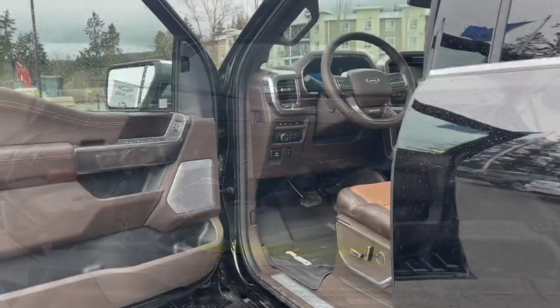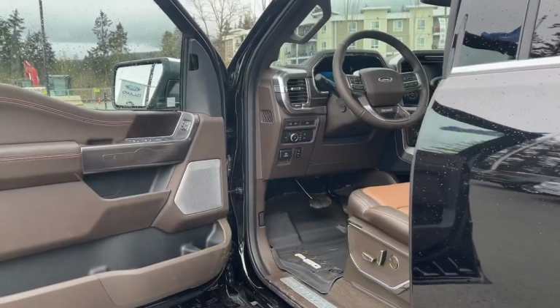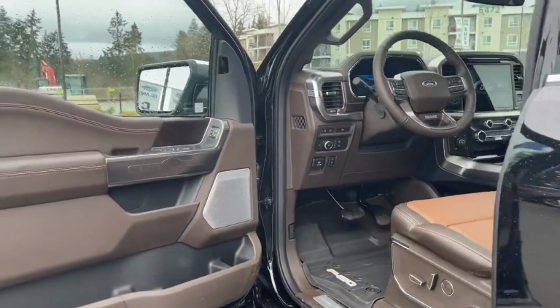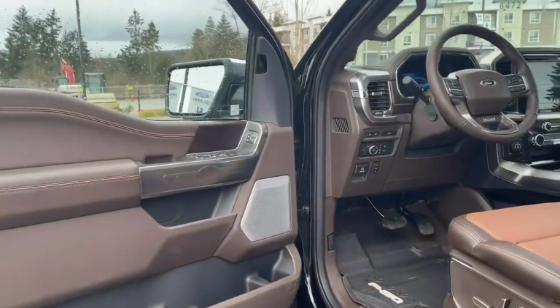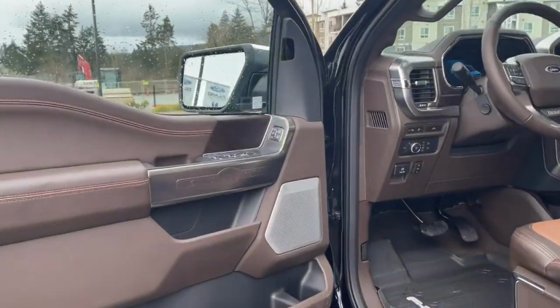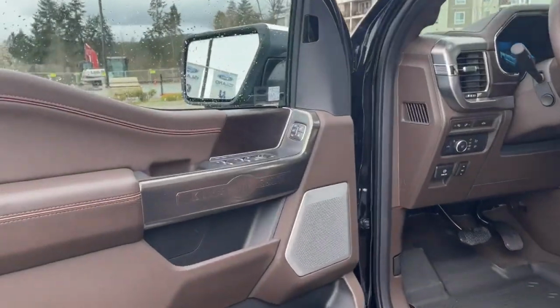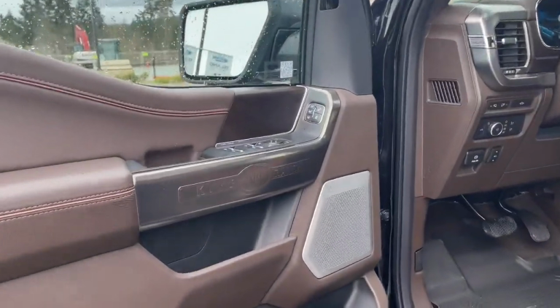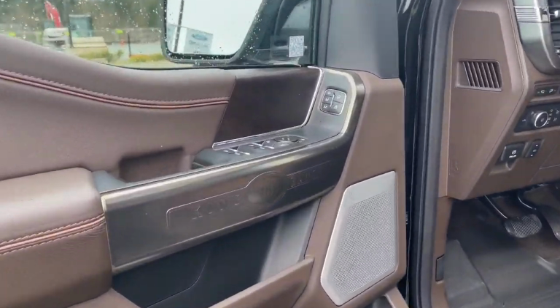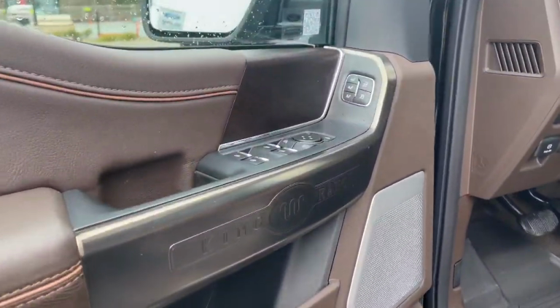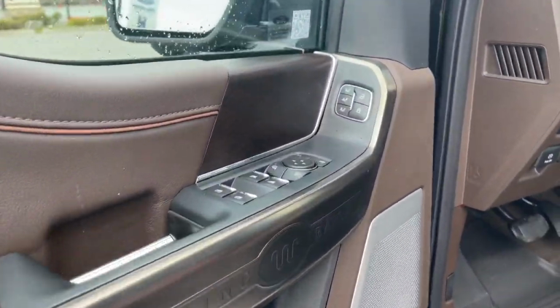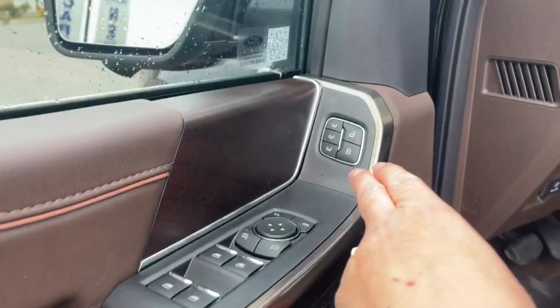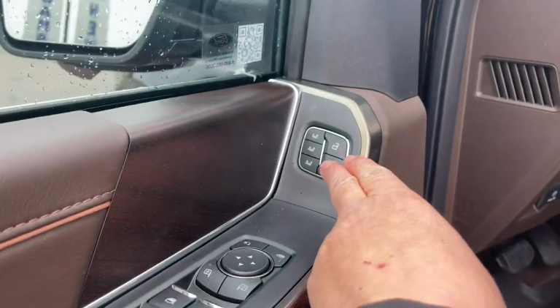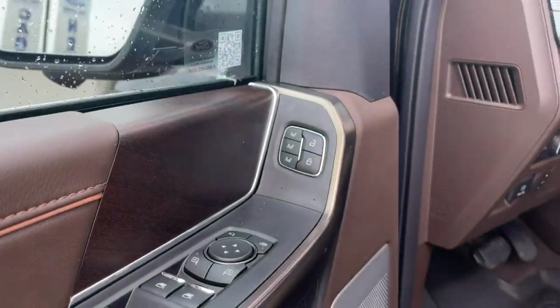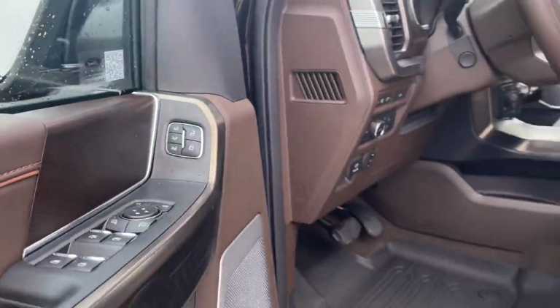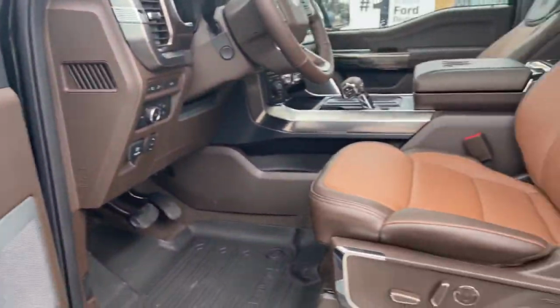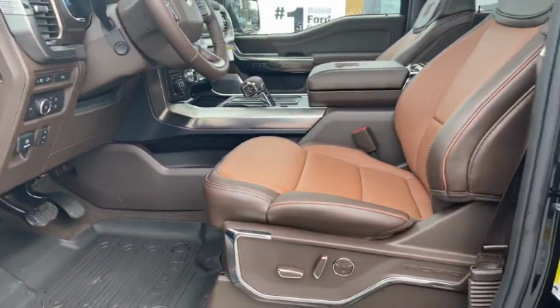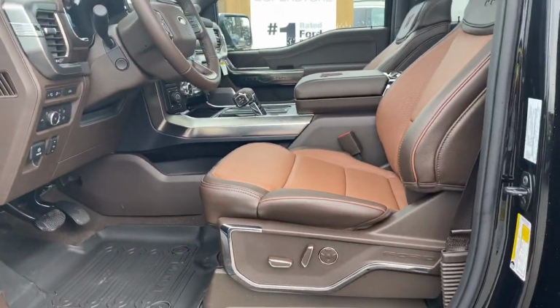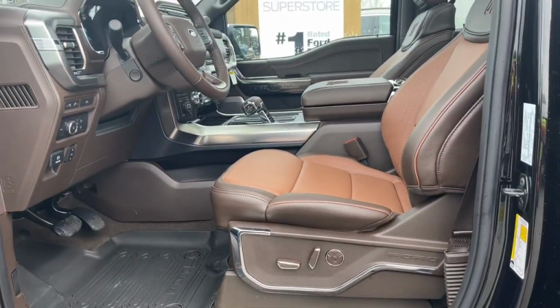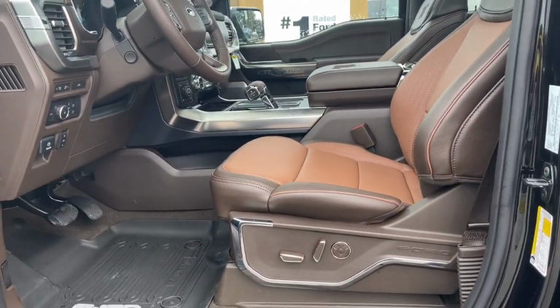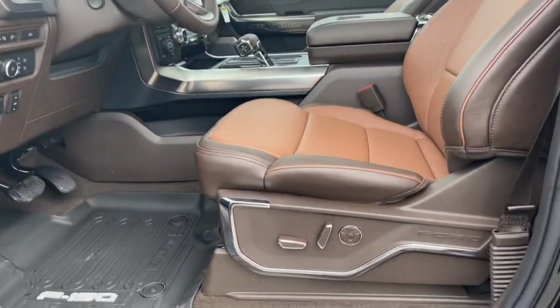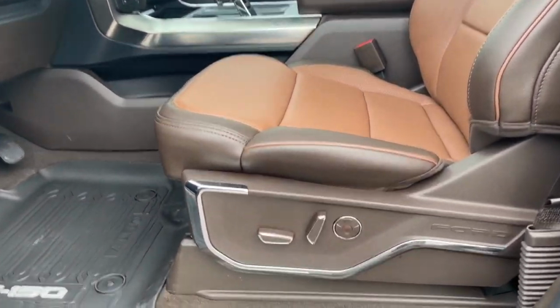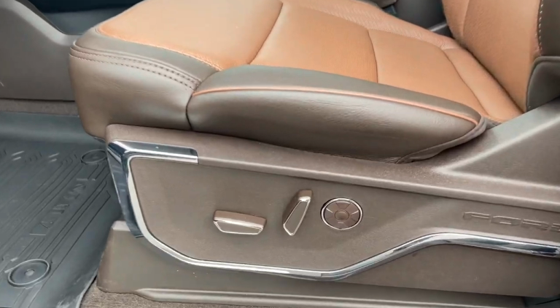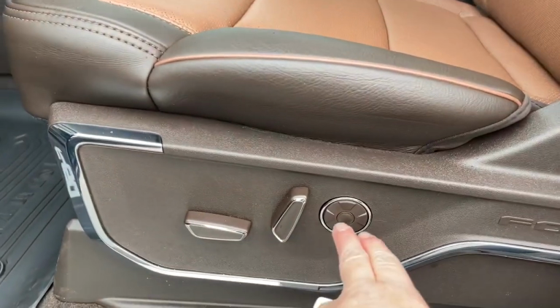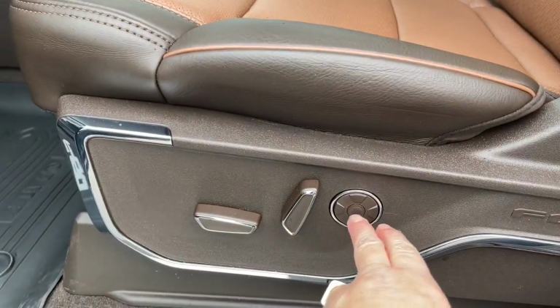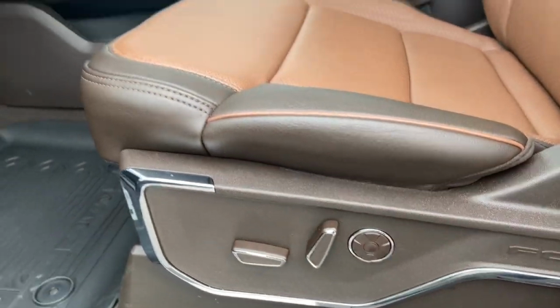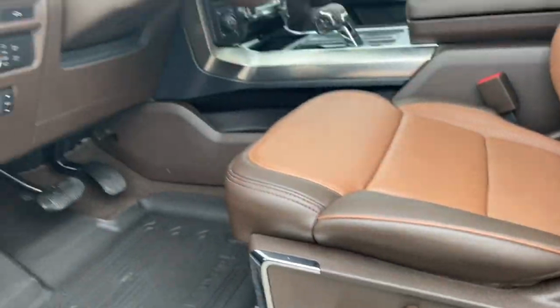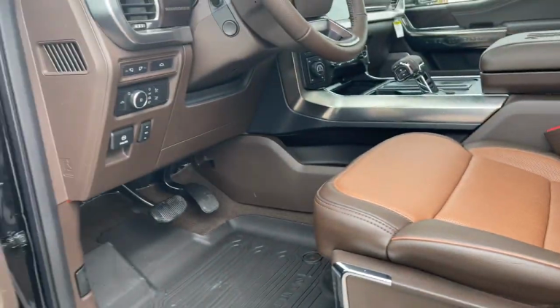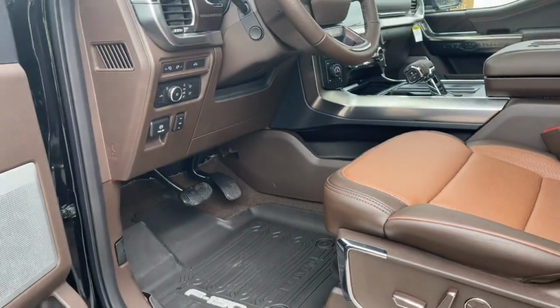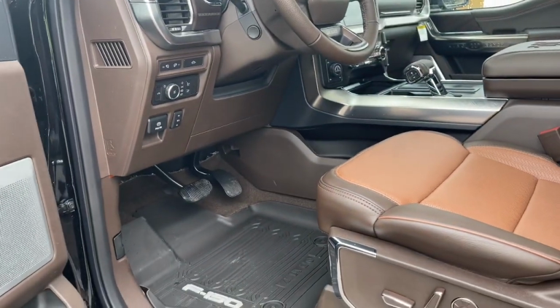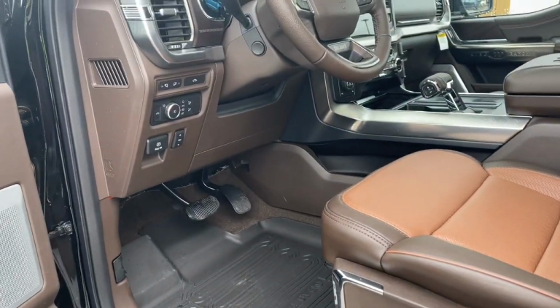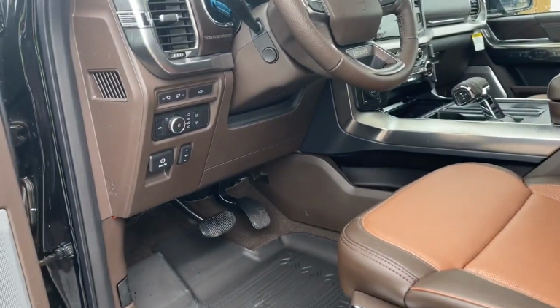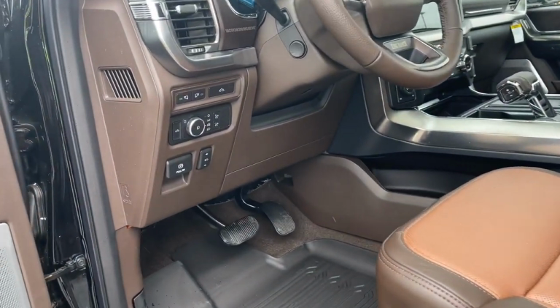Storage and speaker in the door as well as power locks, windows and mirrors. You're also seeing the memory for three drivers. The driver's seat is powered with lumbar and you also have the multi-contour massage seats. Nice all-weather mats to just keep everything clean.